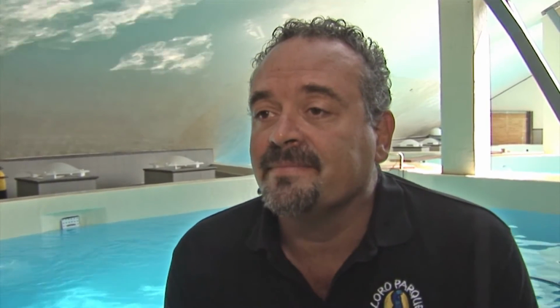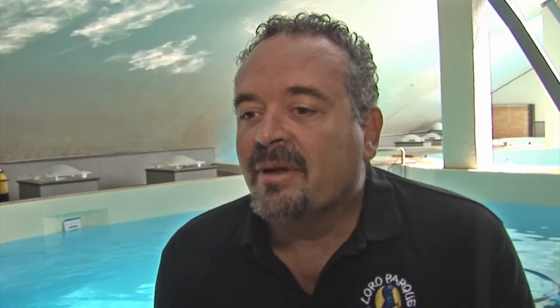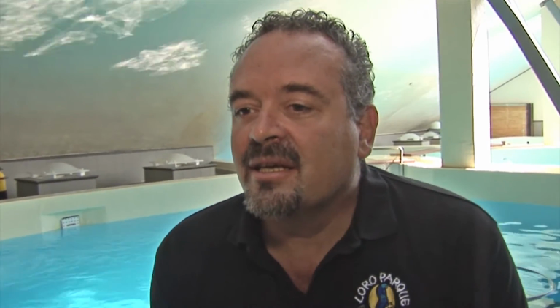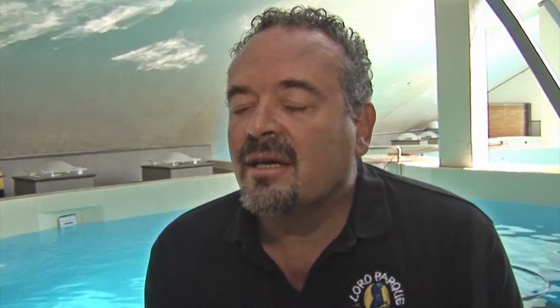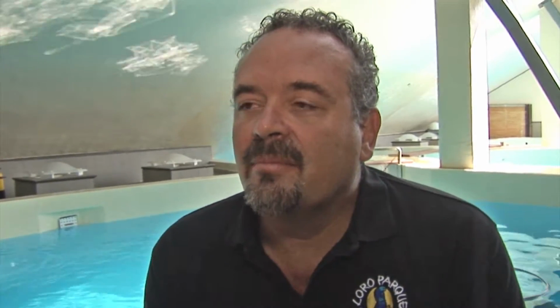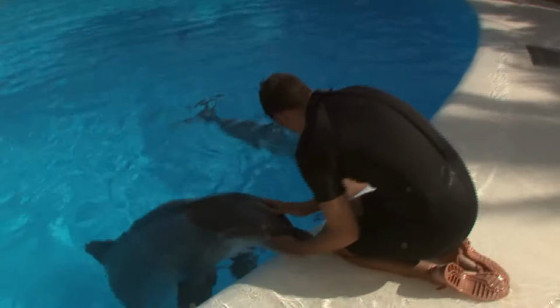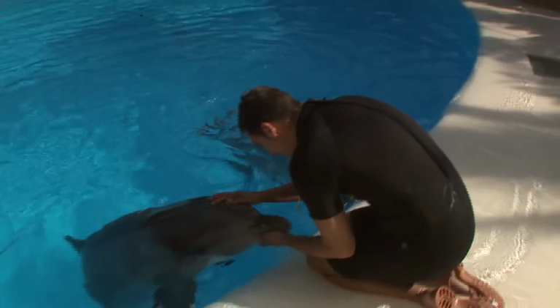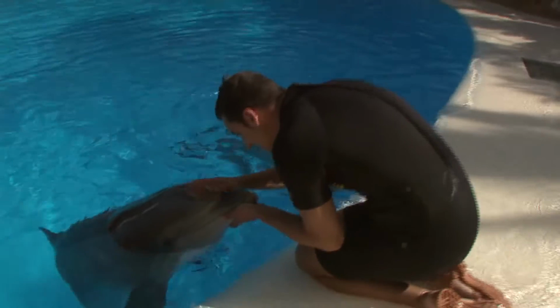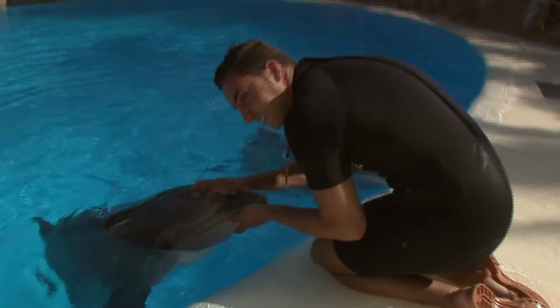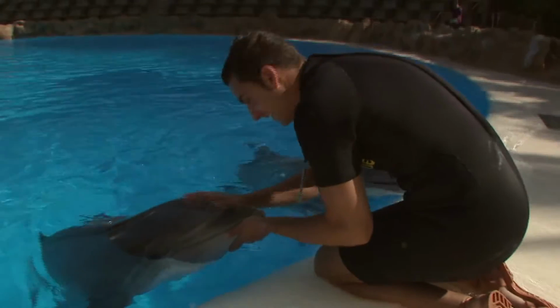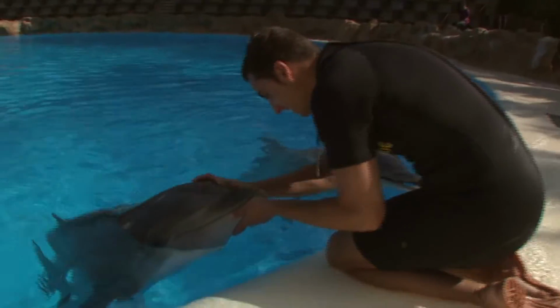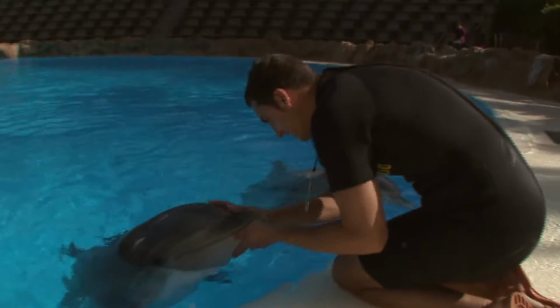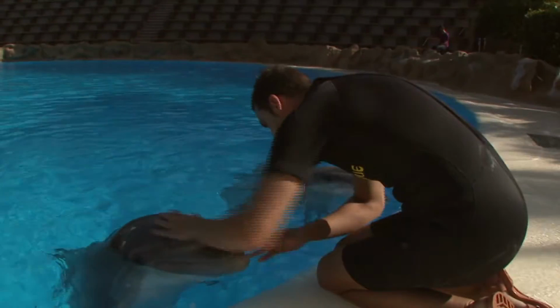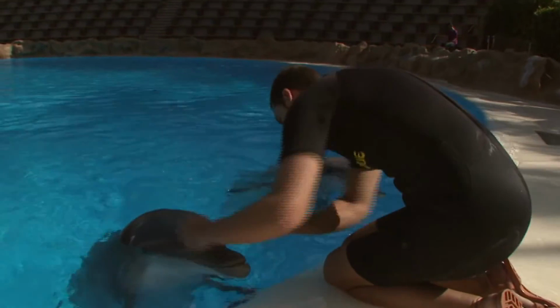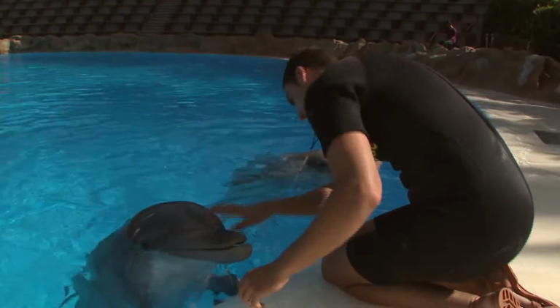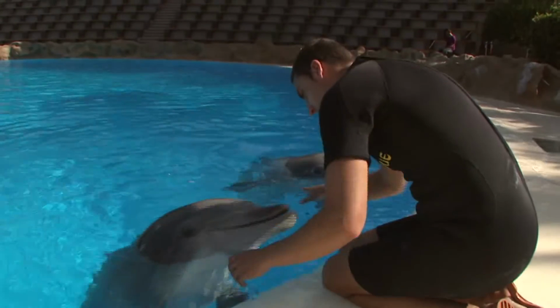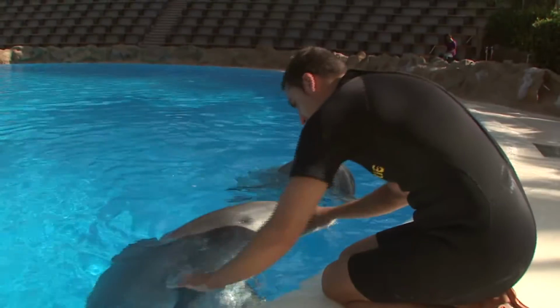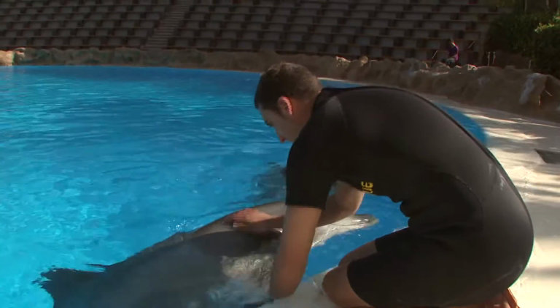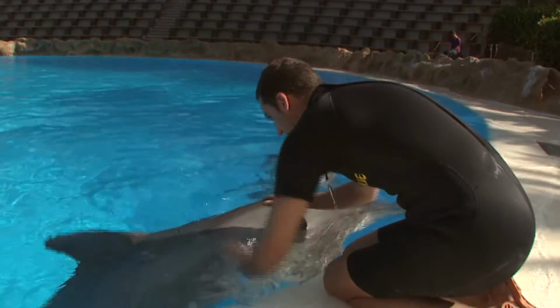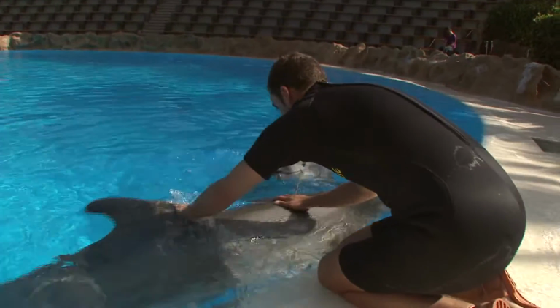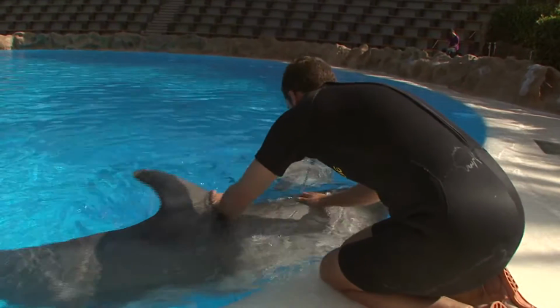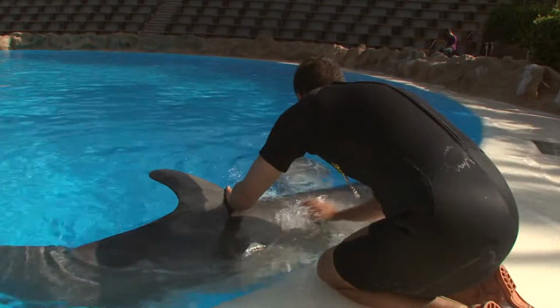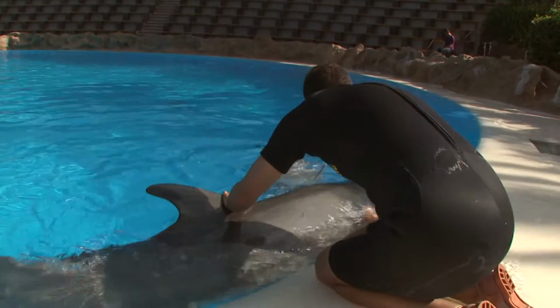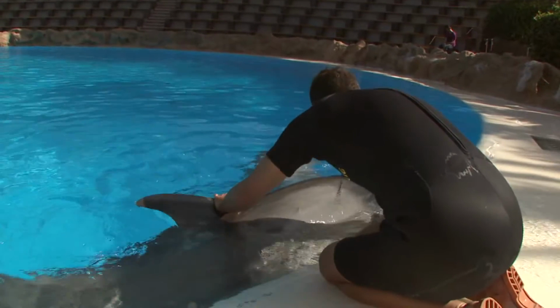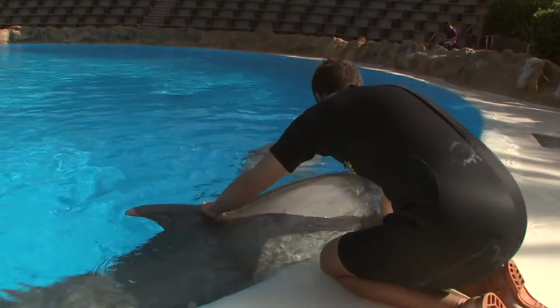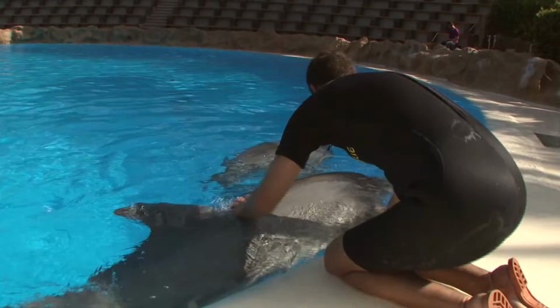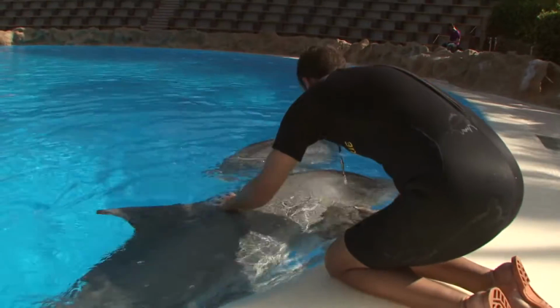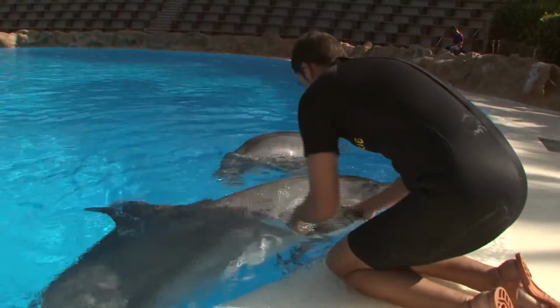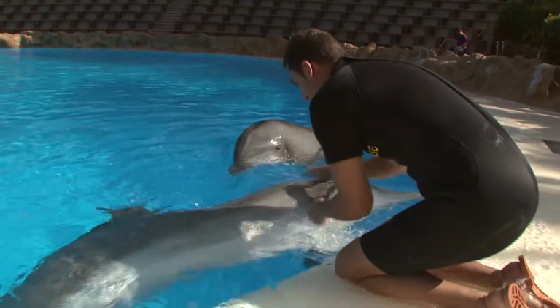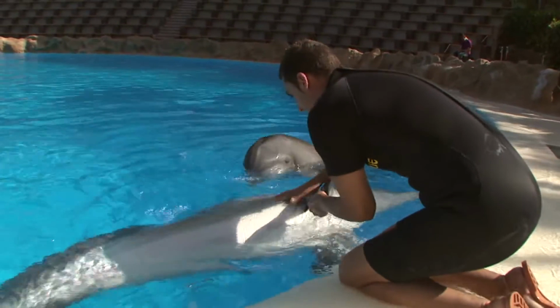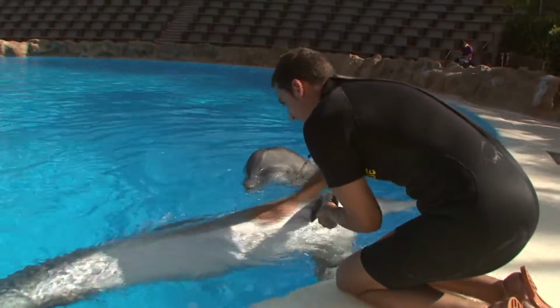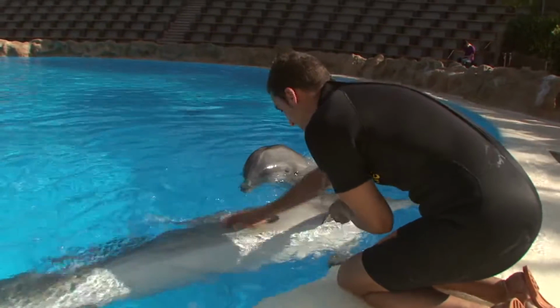Every time a zoo prepares any kind of research work, the focus is always put on helping wild animals and on improving conservation and the knowledge about certain species so that they can be protected much better.